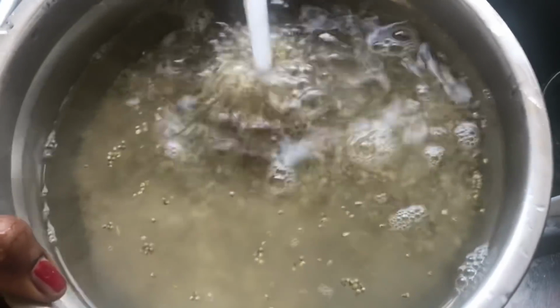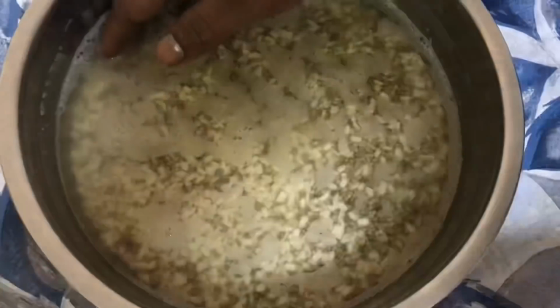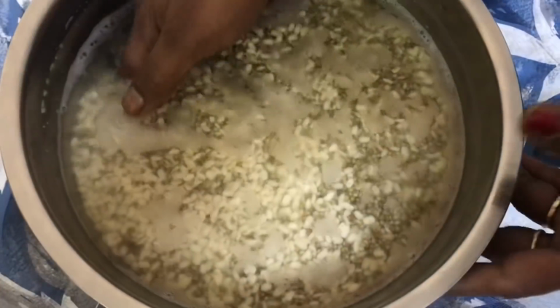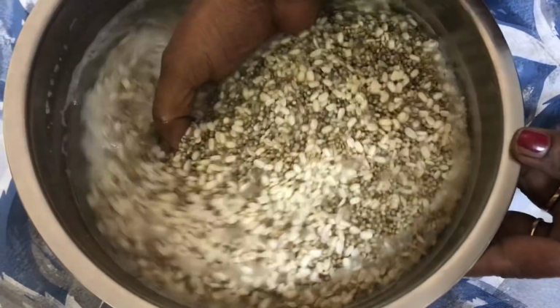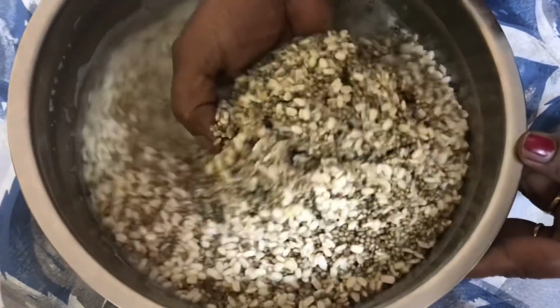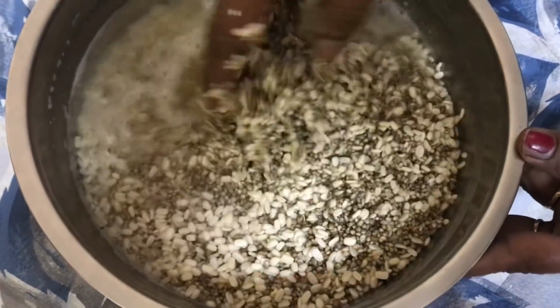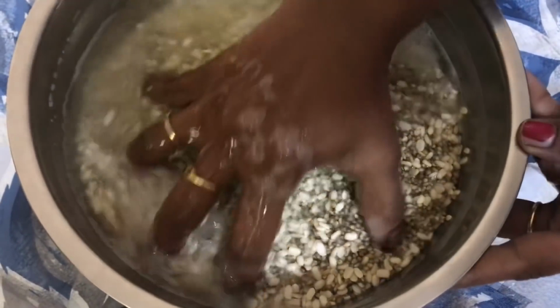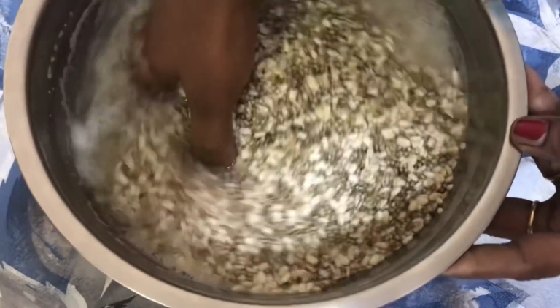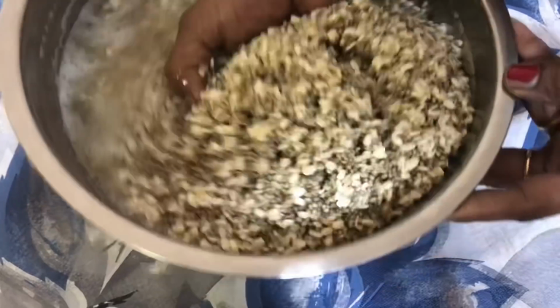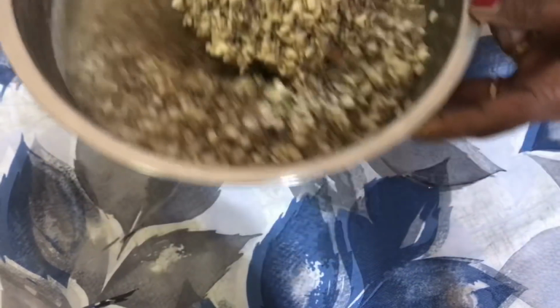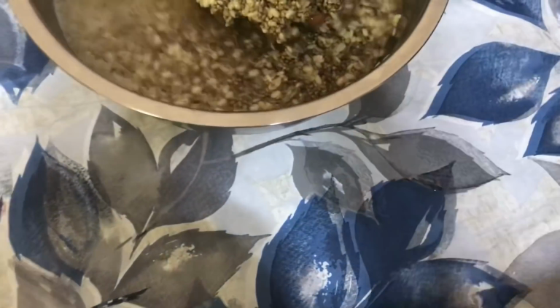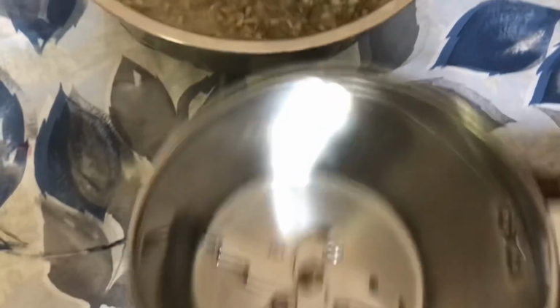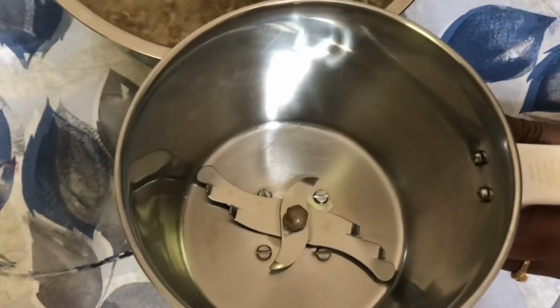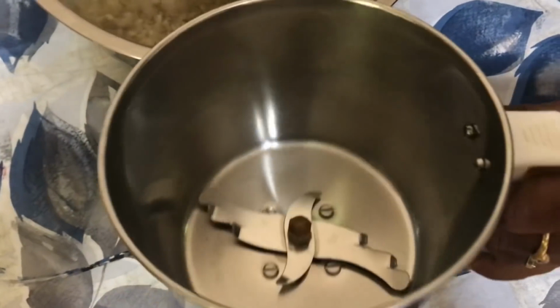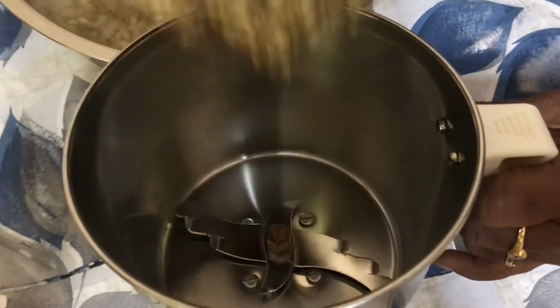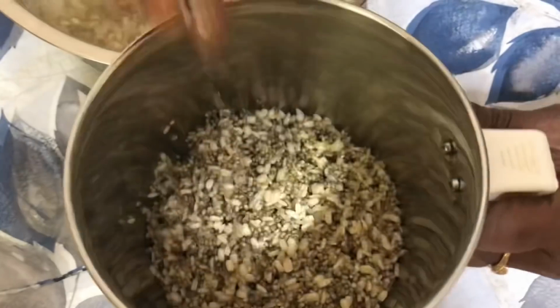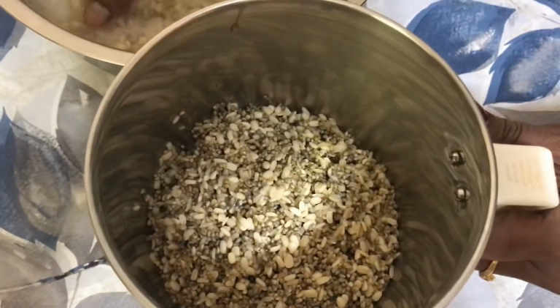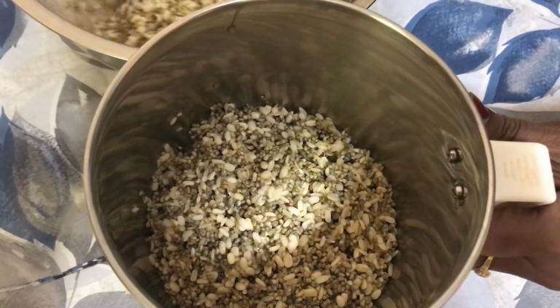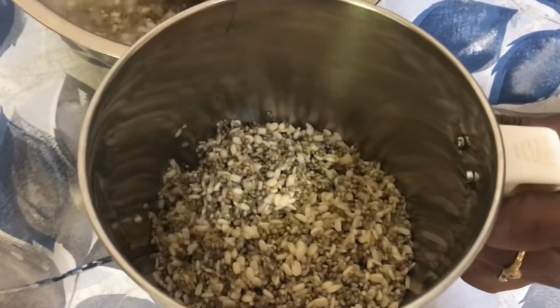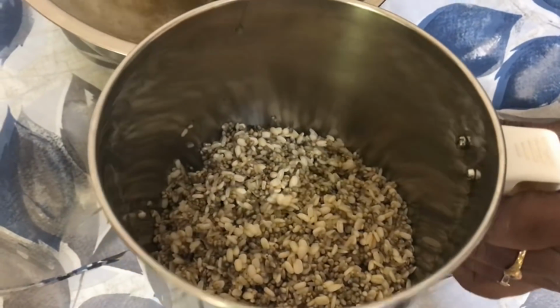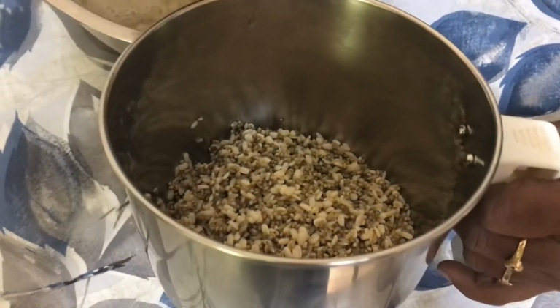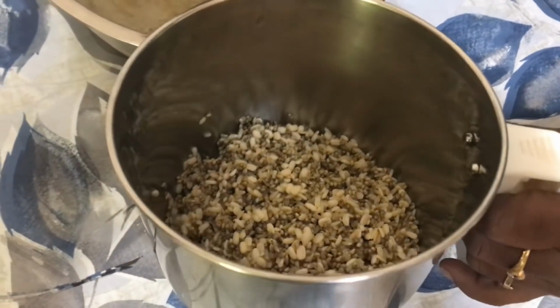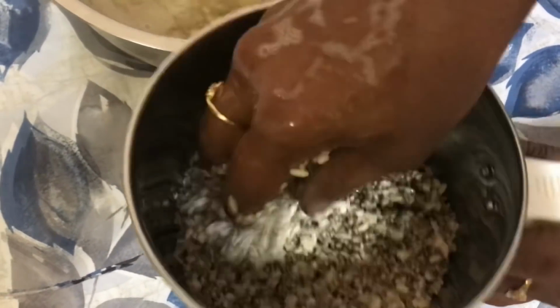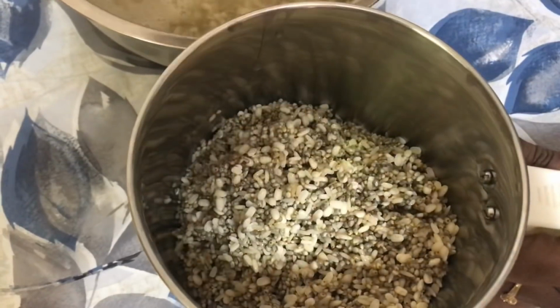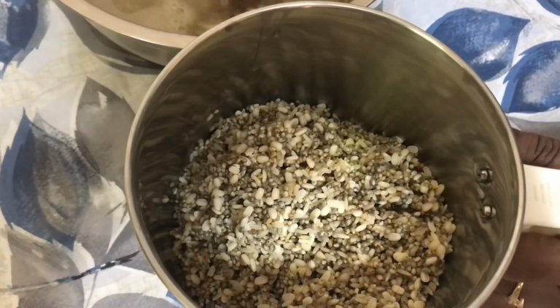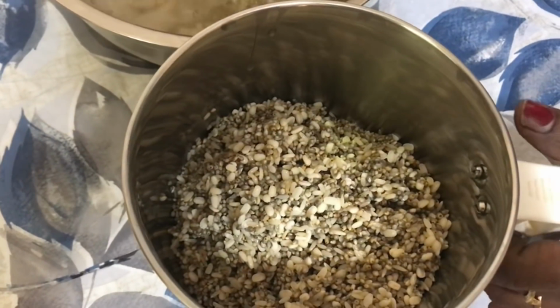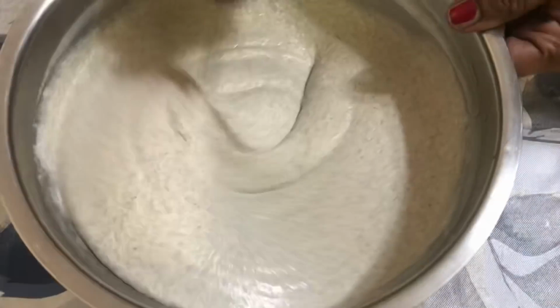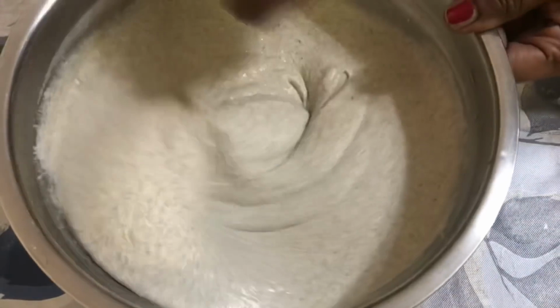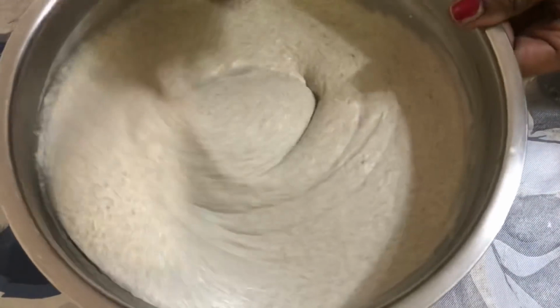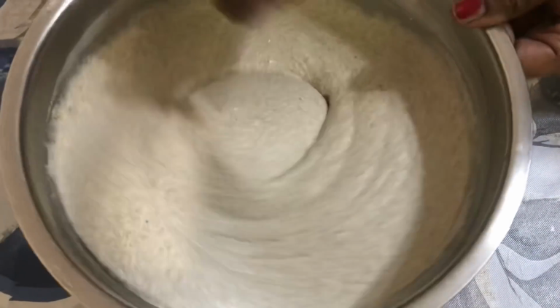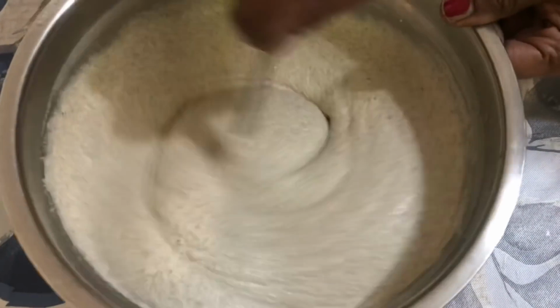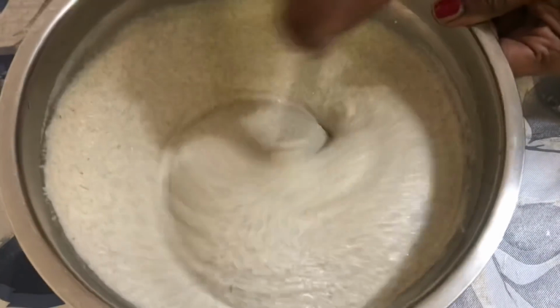It's been eight hours and now we're going to grind the millets. We're going to use a high-speed grinder because pearl millet is harder than any other millets.